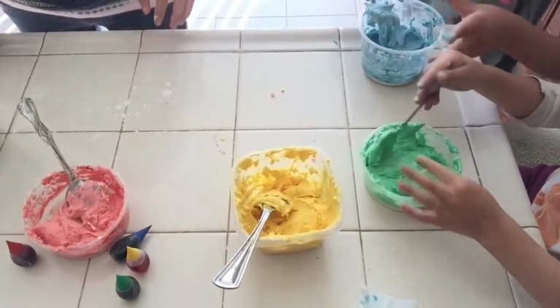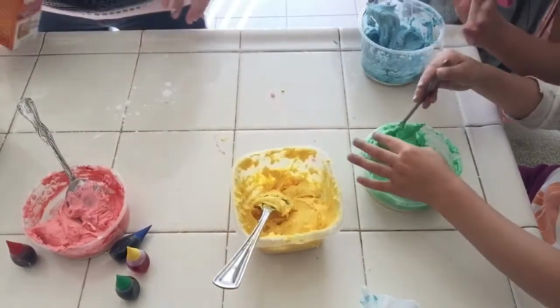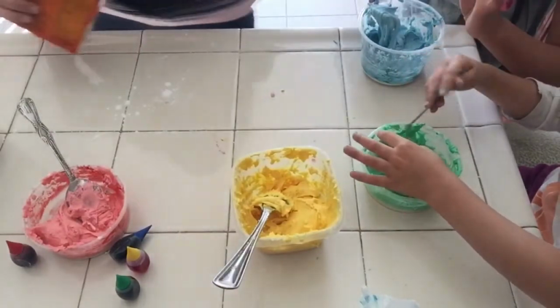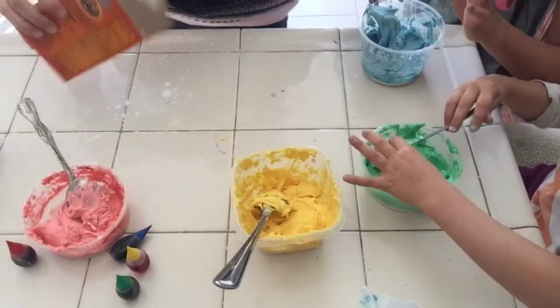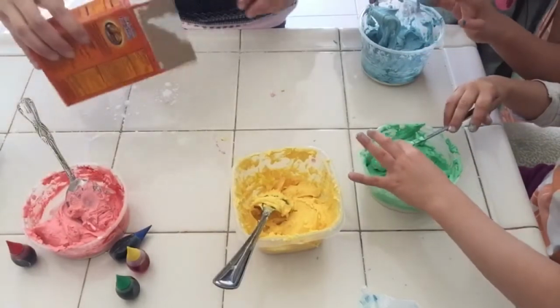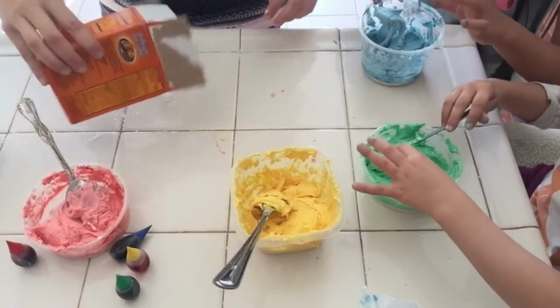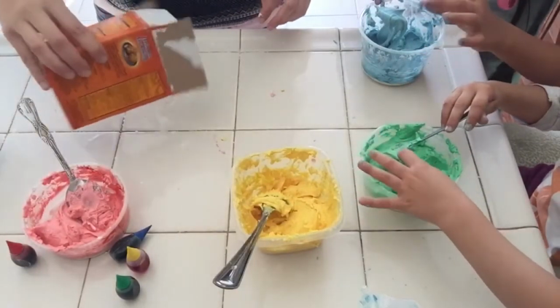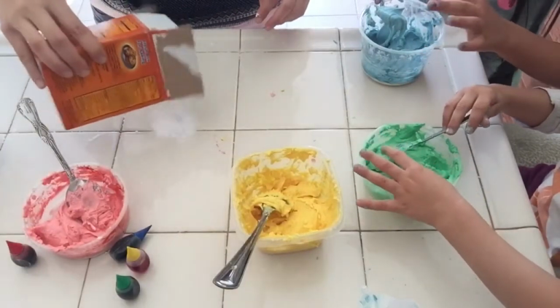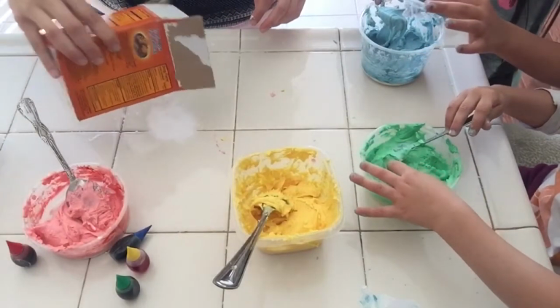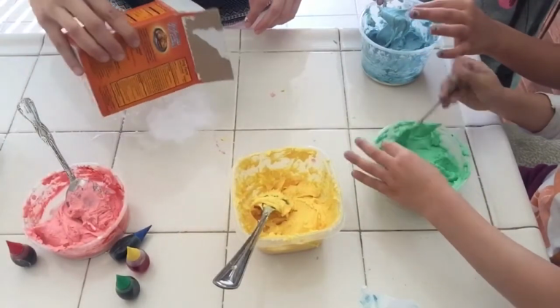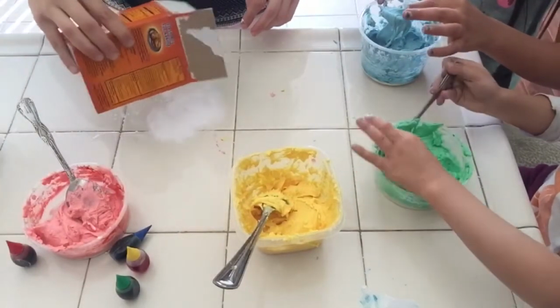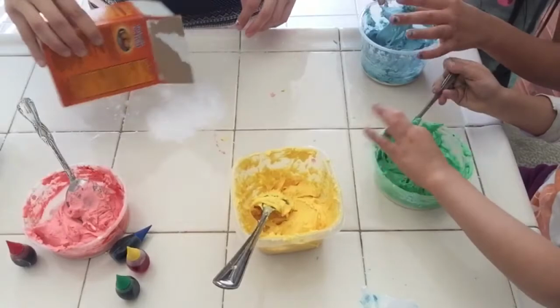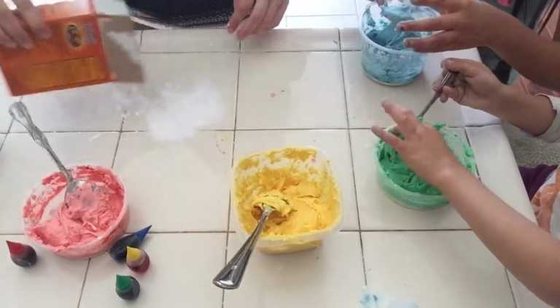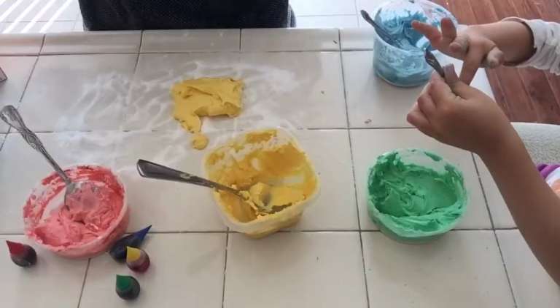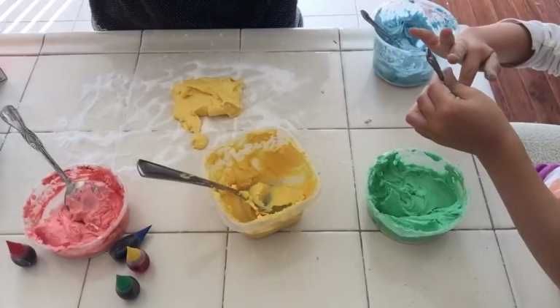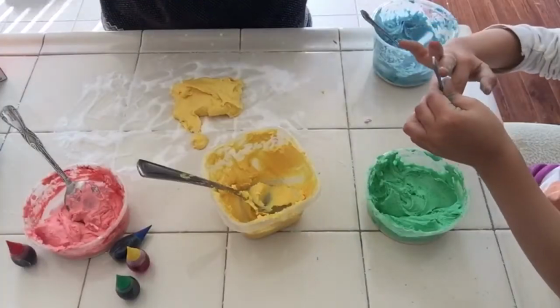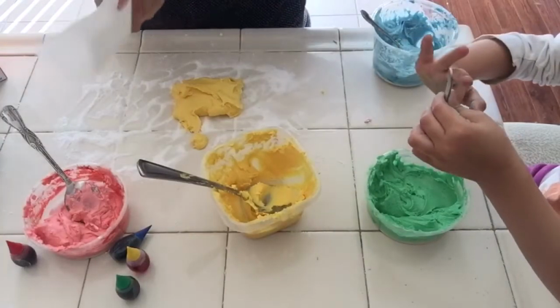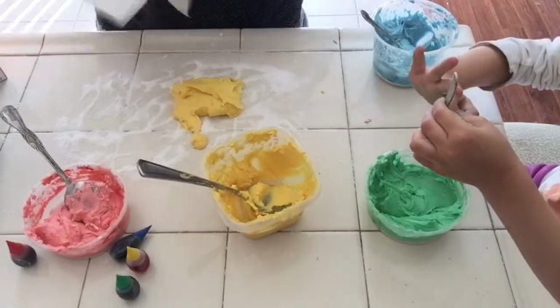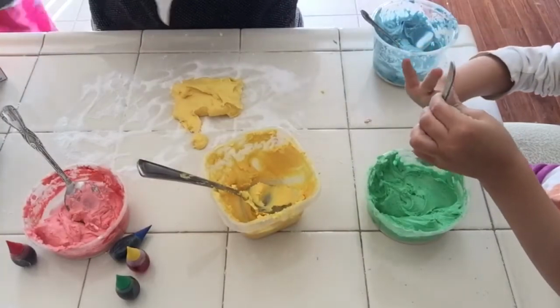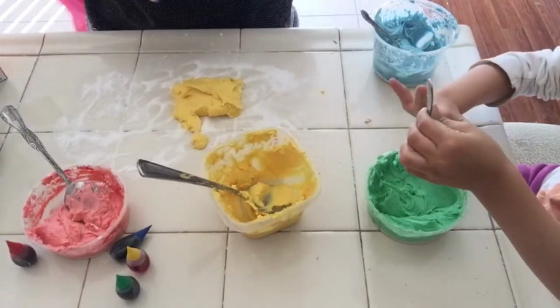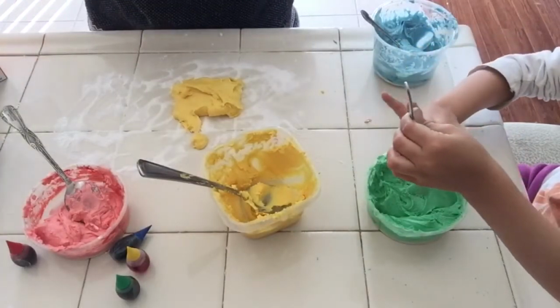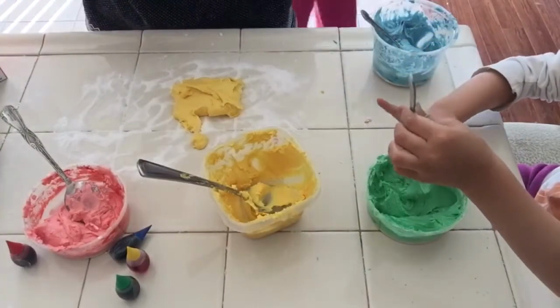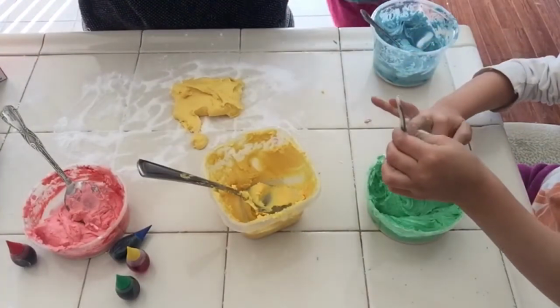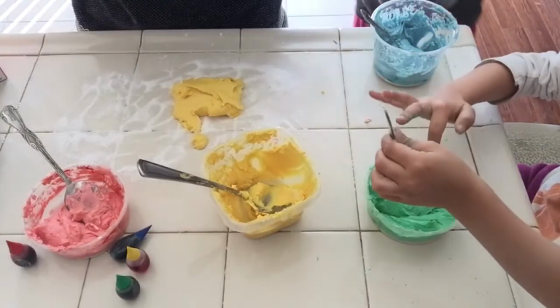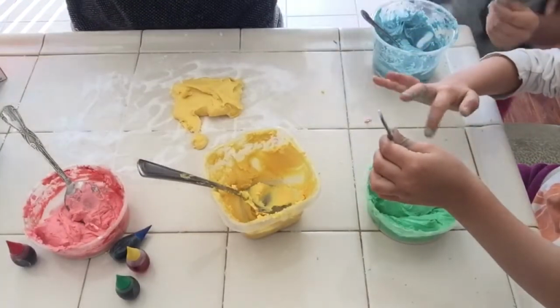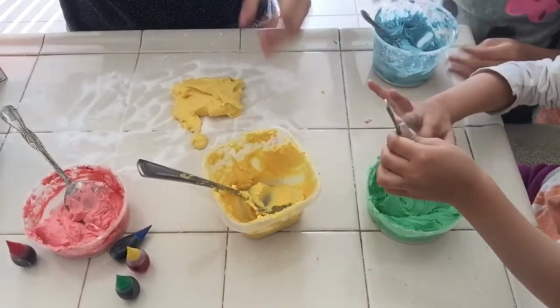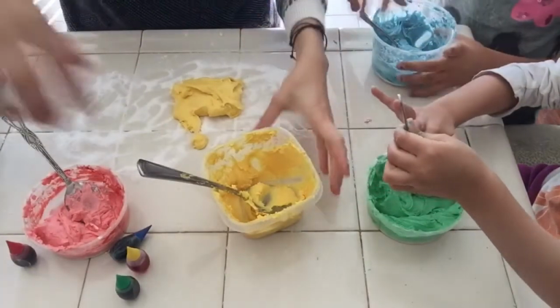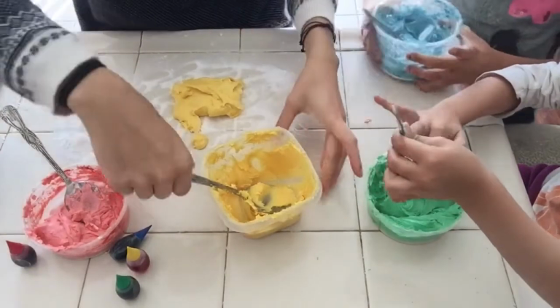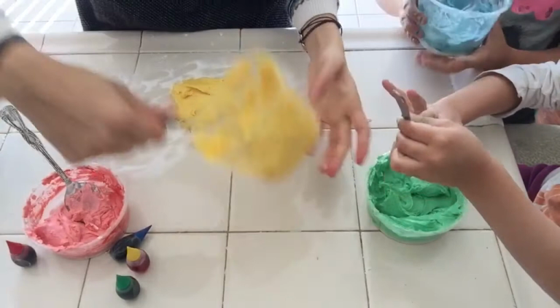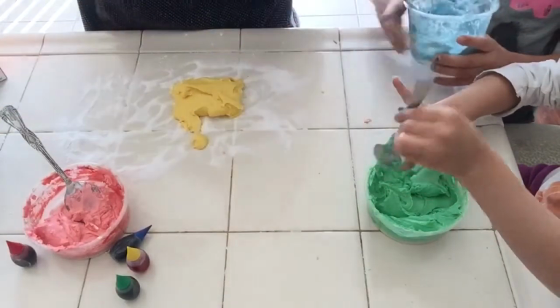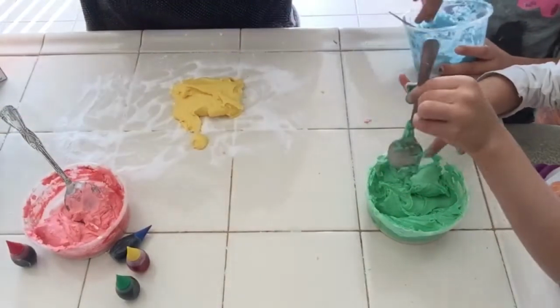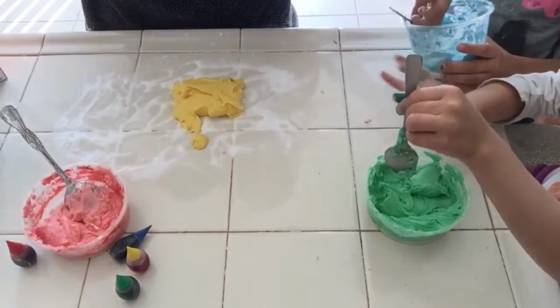As you can see, mine was still sticky, so you're gonna want to make sure yours doesn't stick to your fingers when touching it, so it doesn't stick to your hands when you're molding it together.